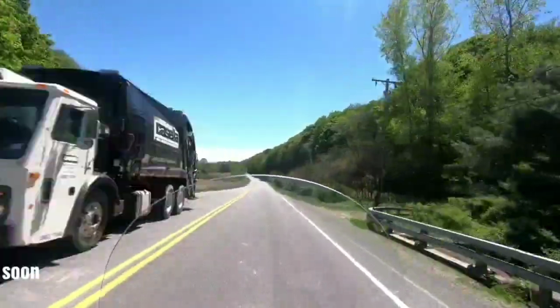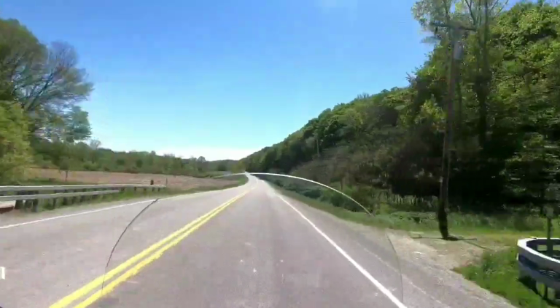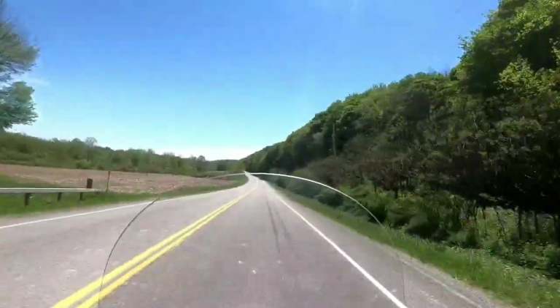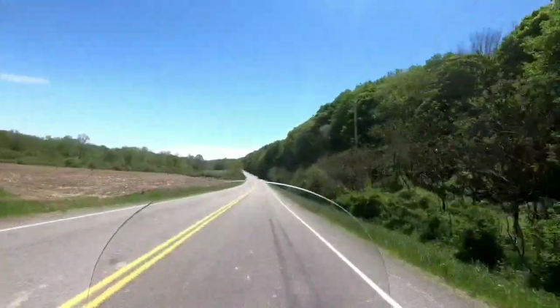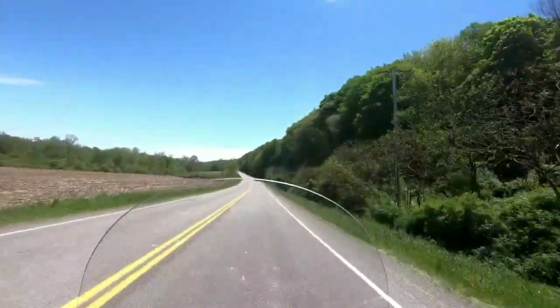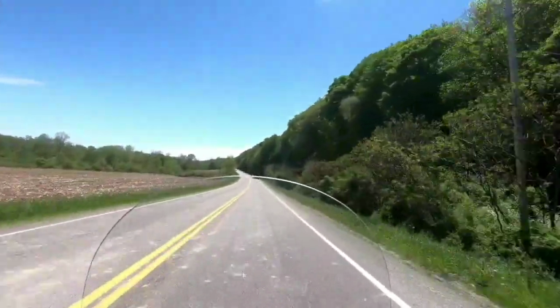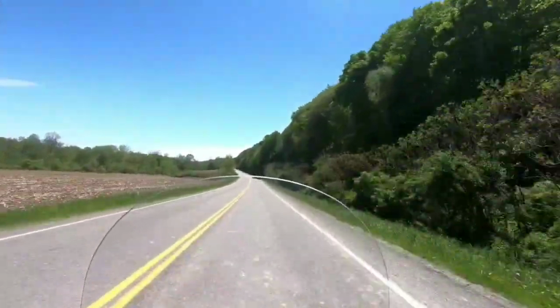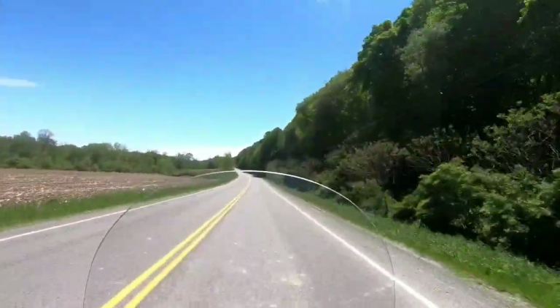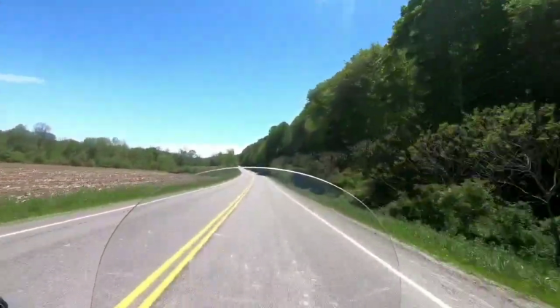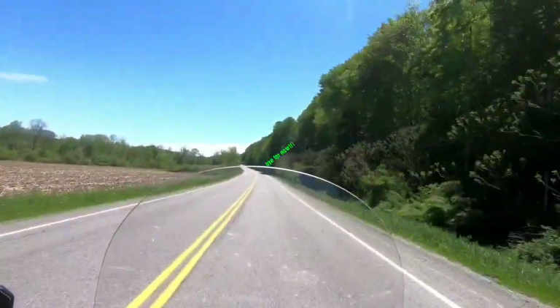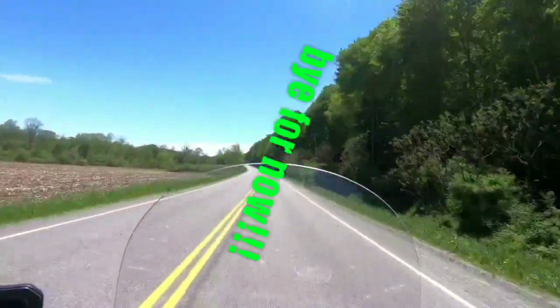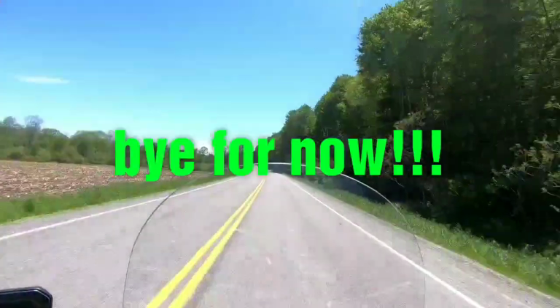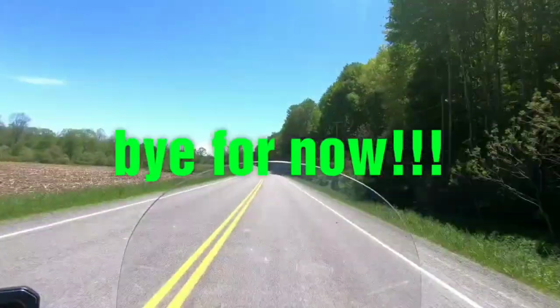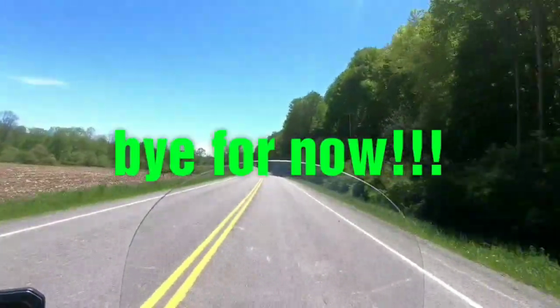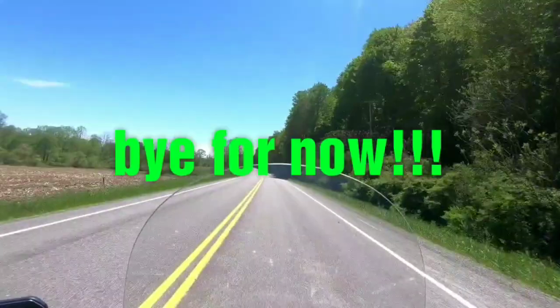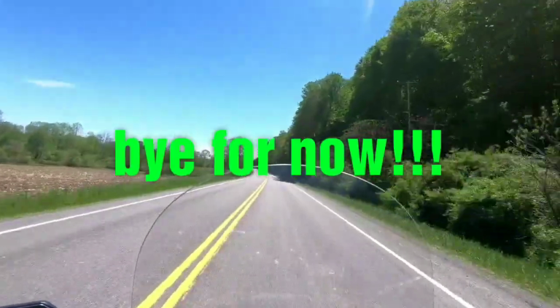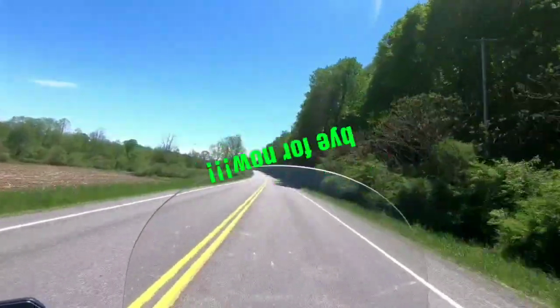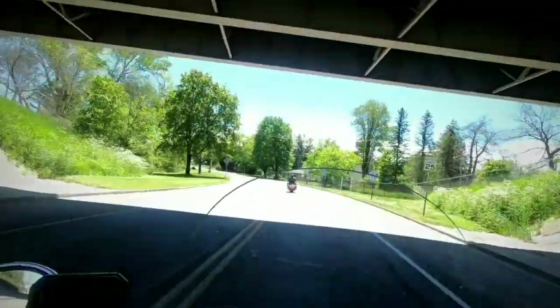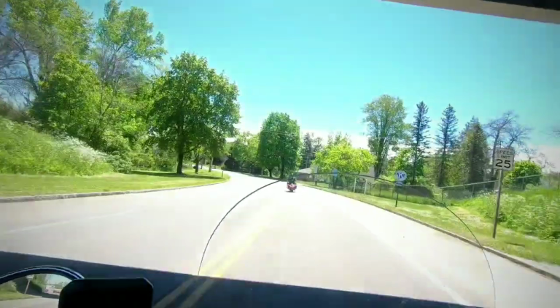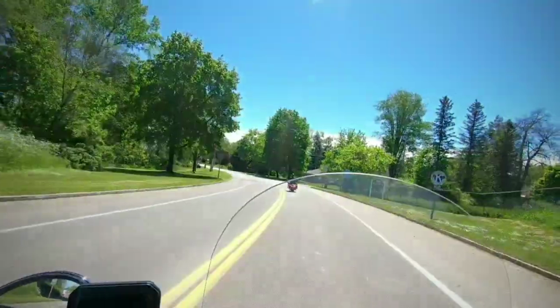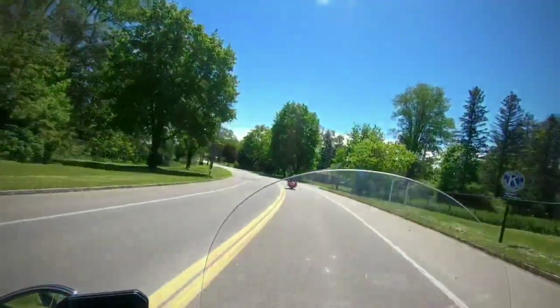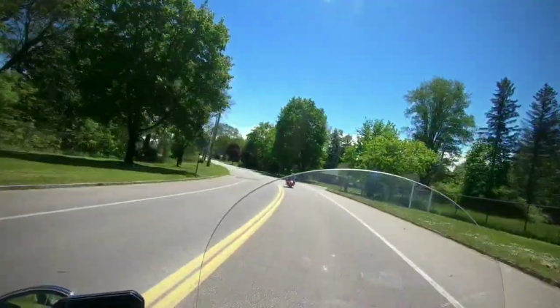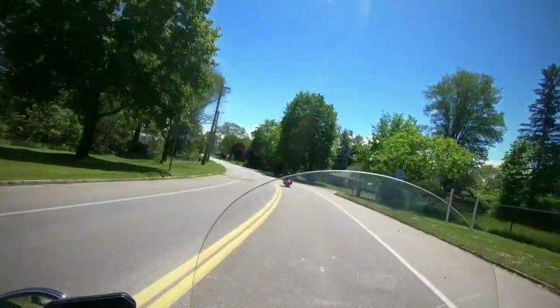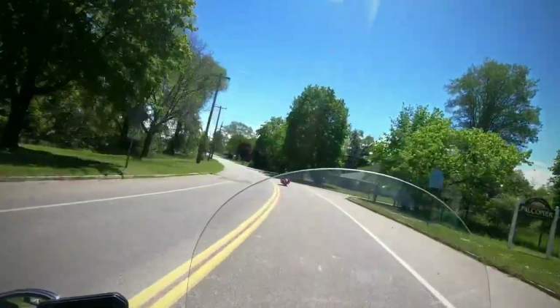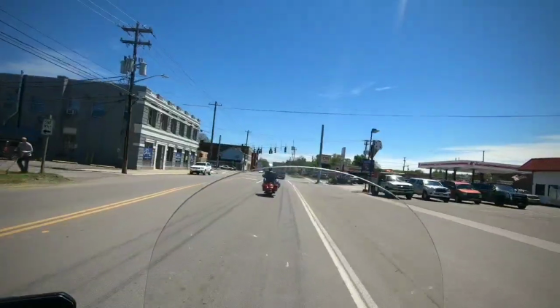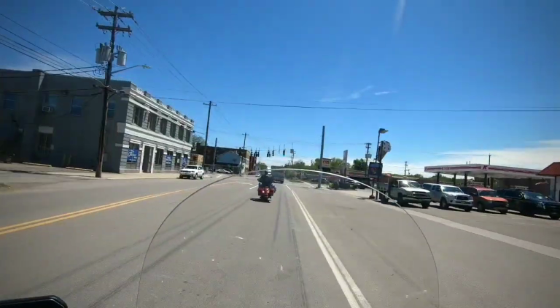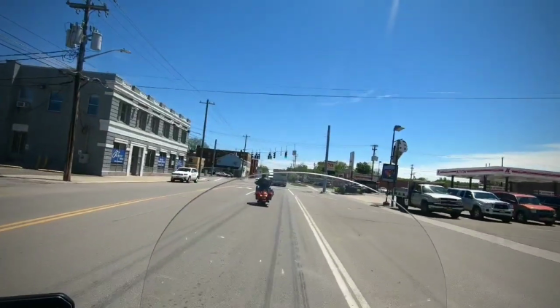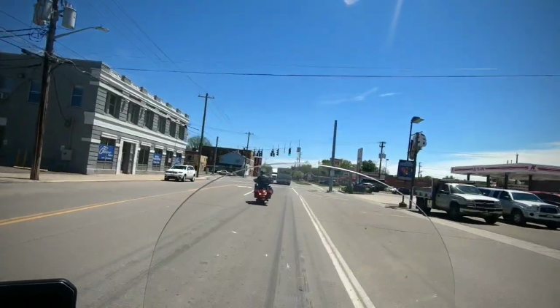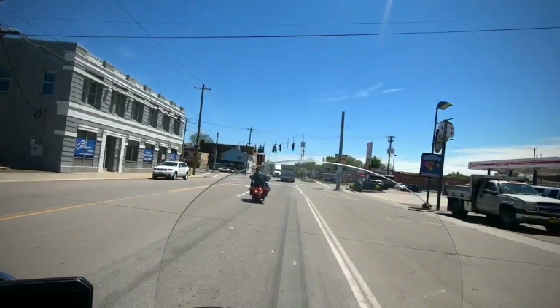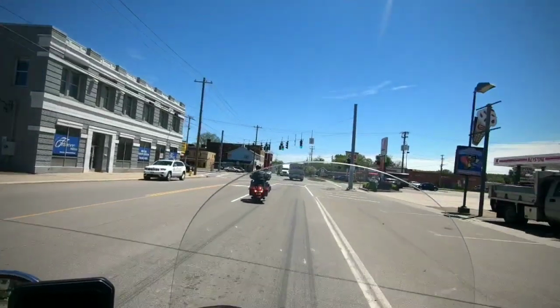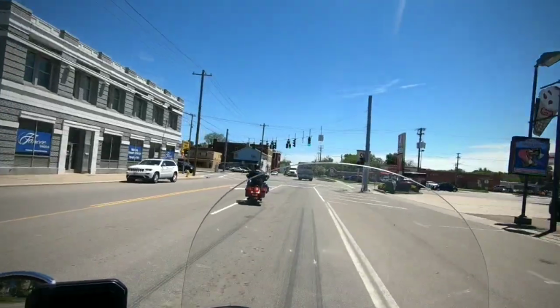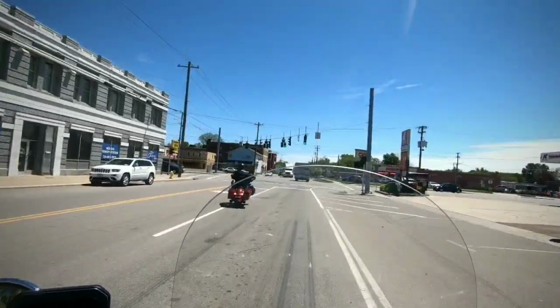I guess I'll talk to everybody later, bye for now. — Are you turning or going straight, dude? What the fuck are you doing?